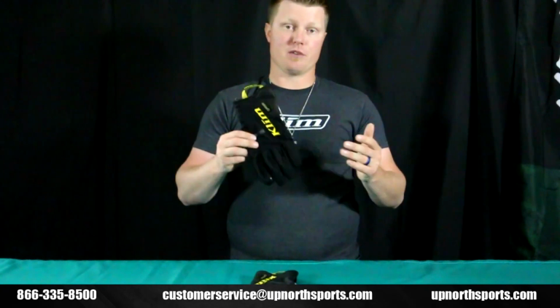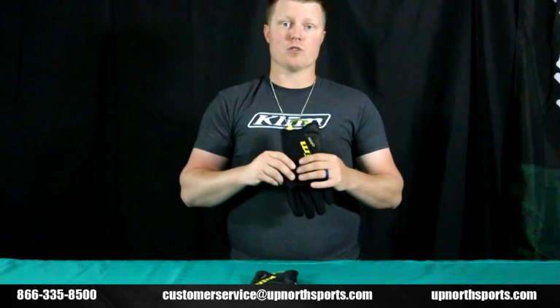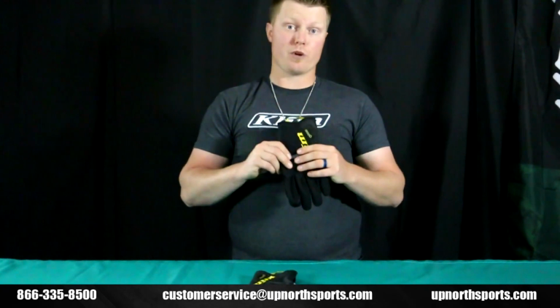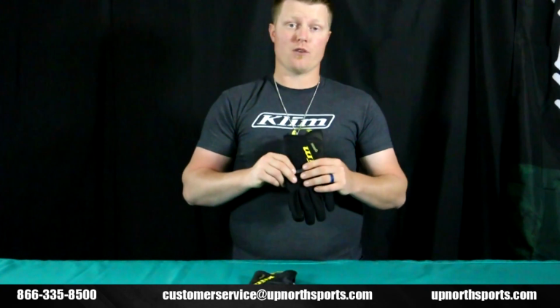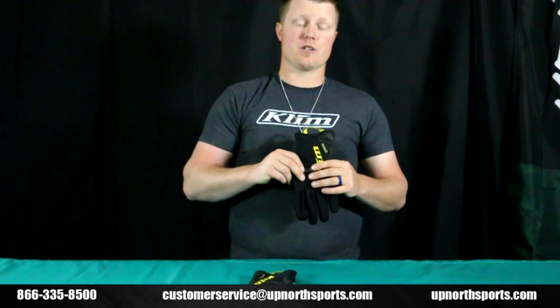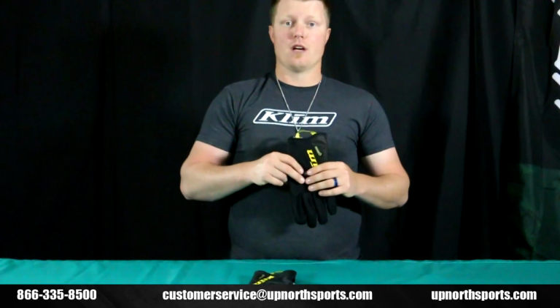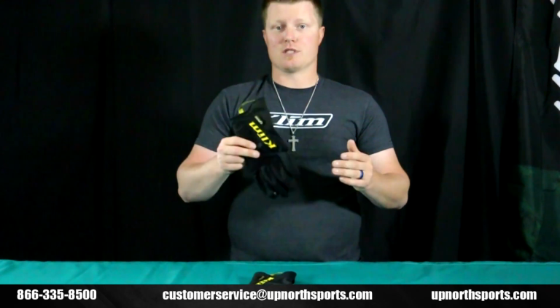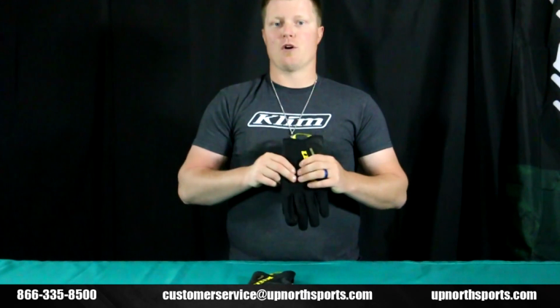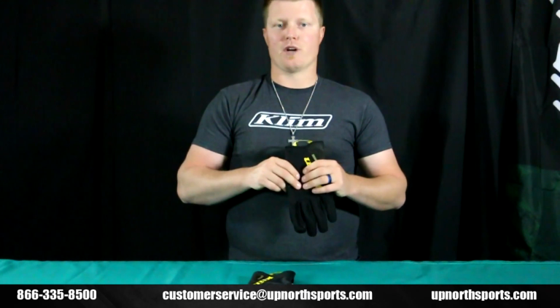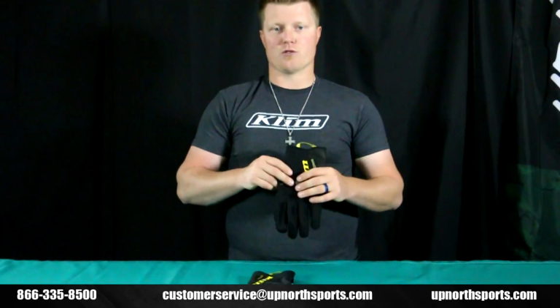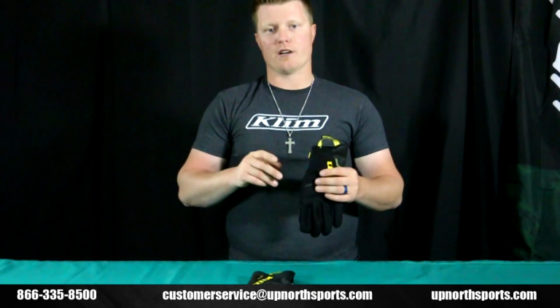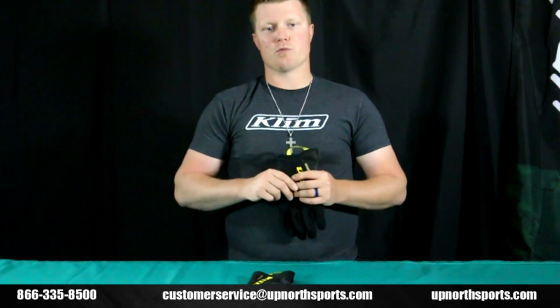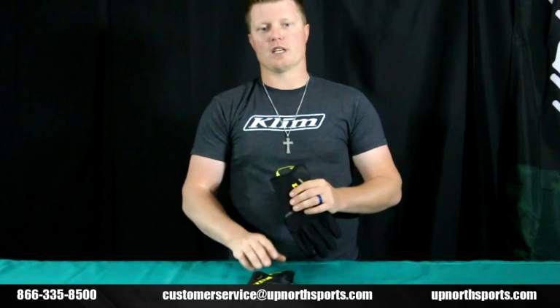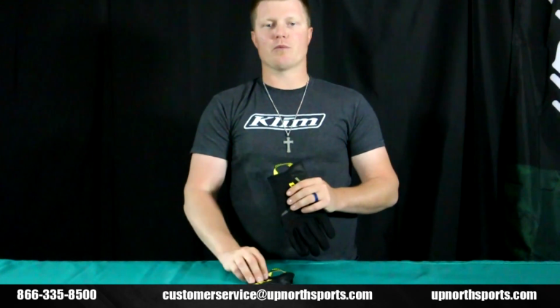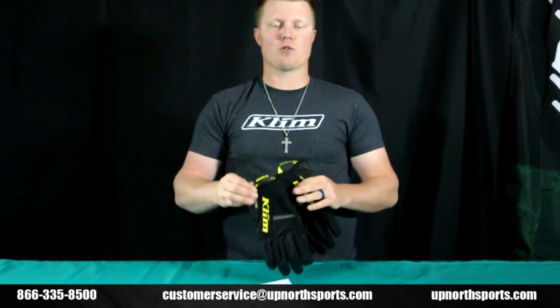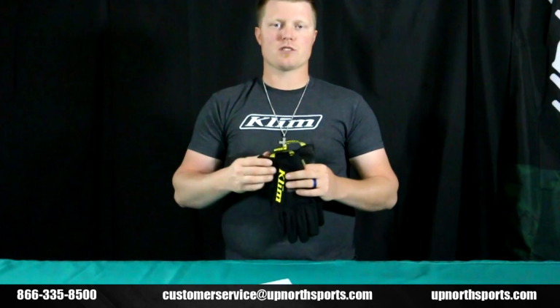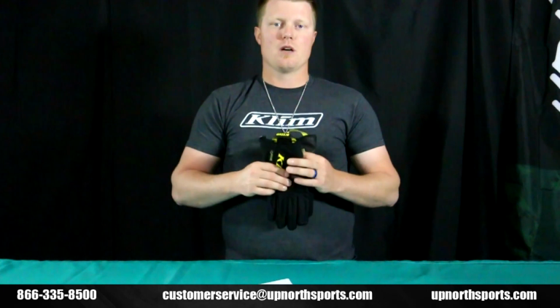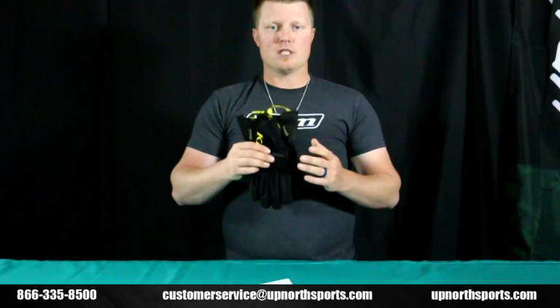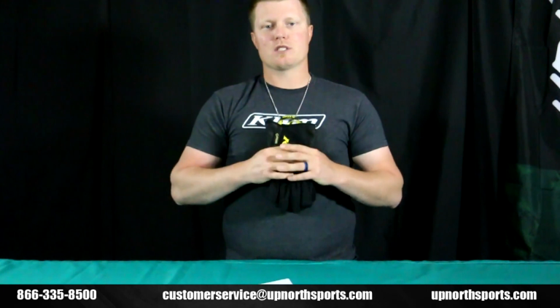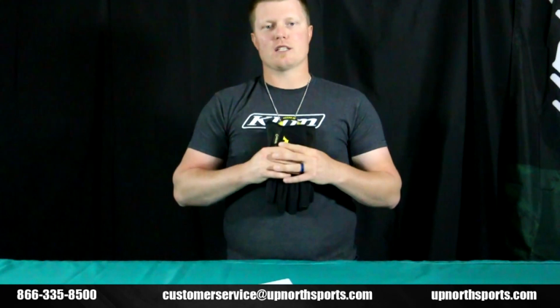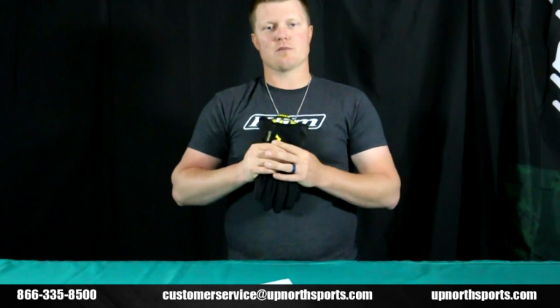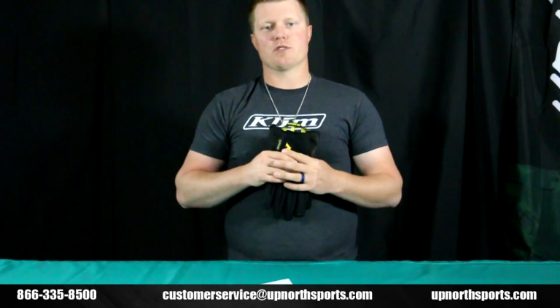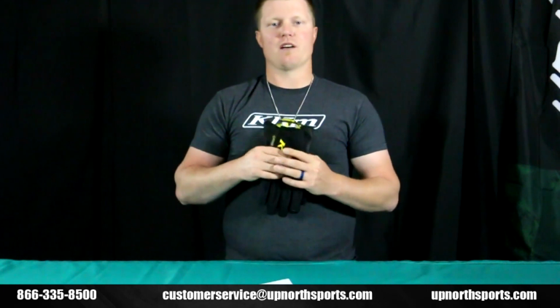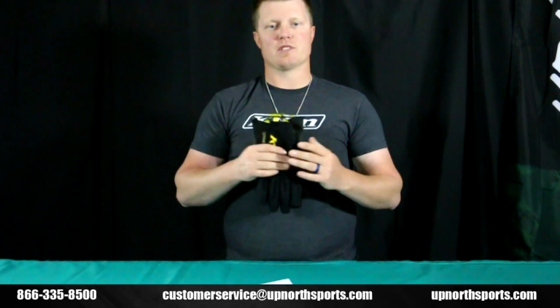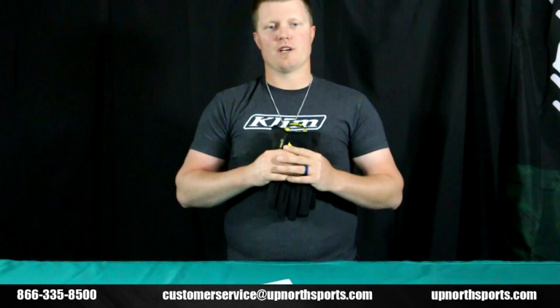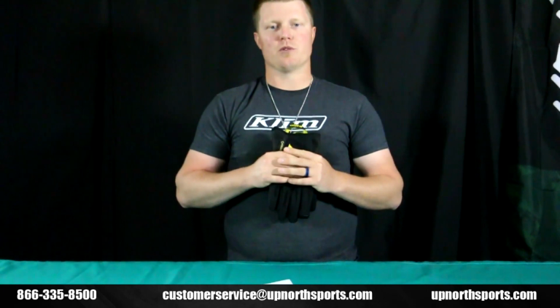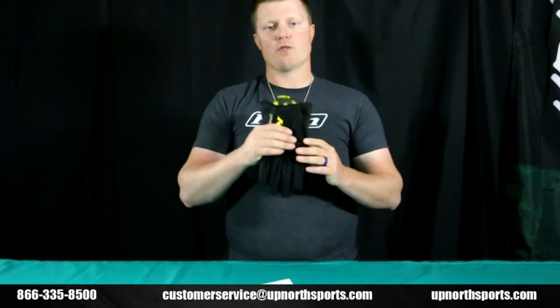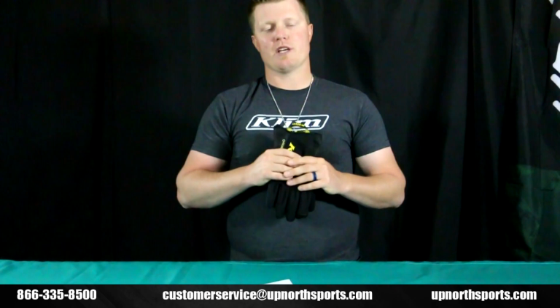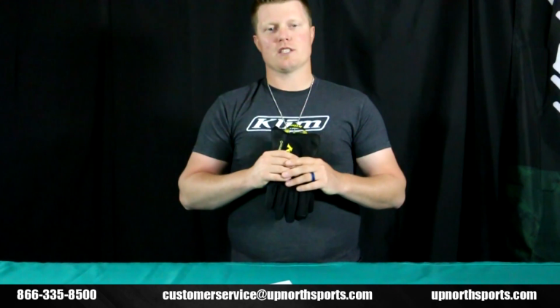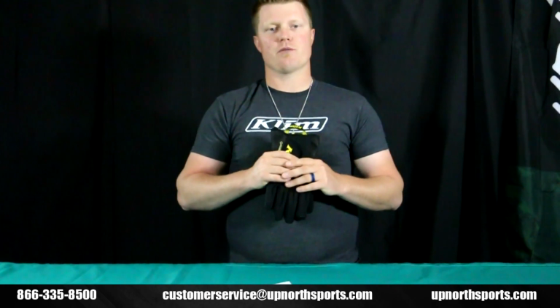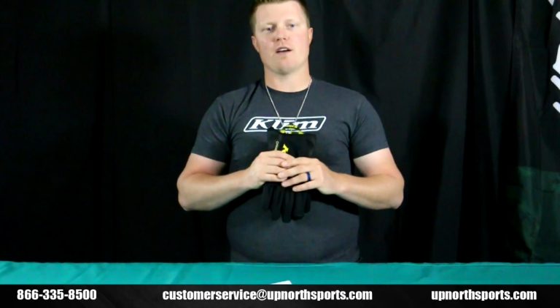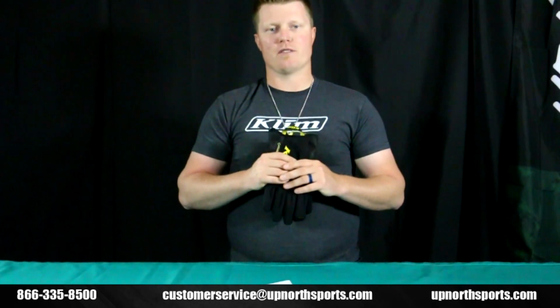It's going to be available in three different colors this year, sizes small to 3XL. So check it out at UpNorthSports.com. And with any more questions, please contact our awesome customer service staff members — they'd love to help you. You can reach them at 866-335-8500.